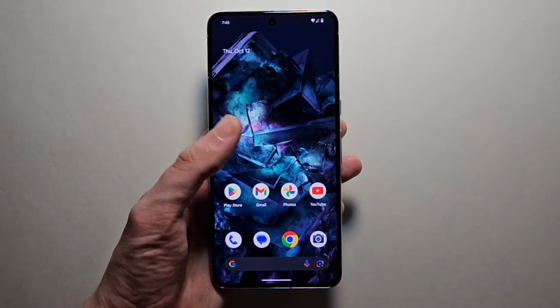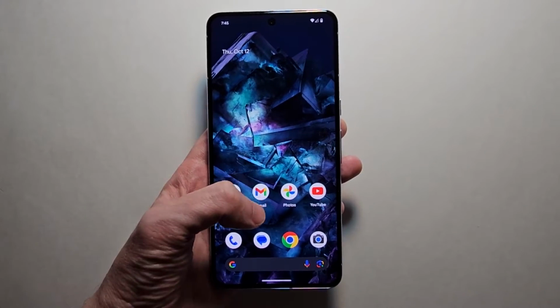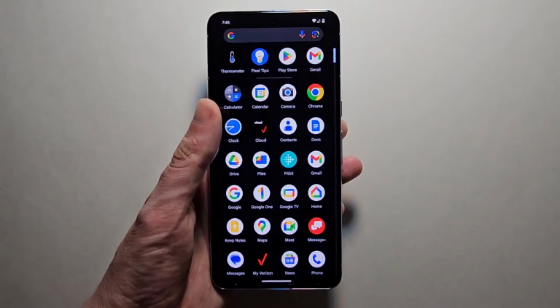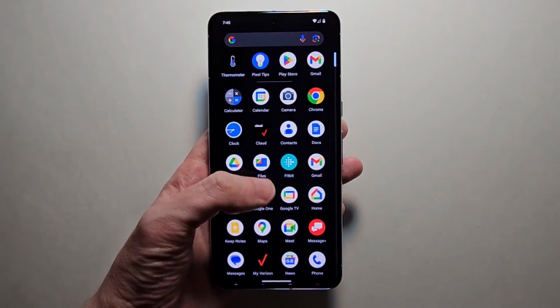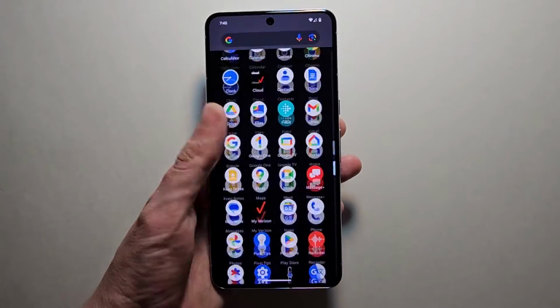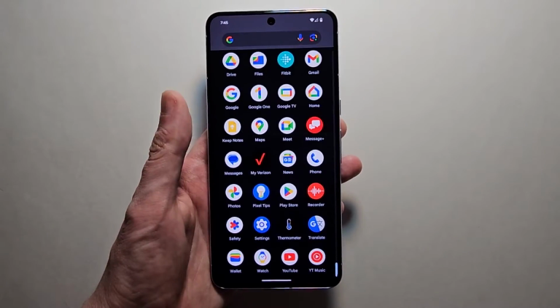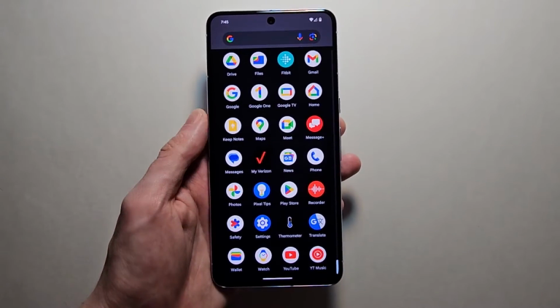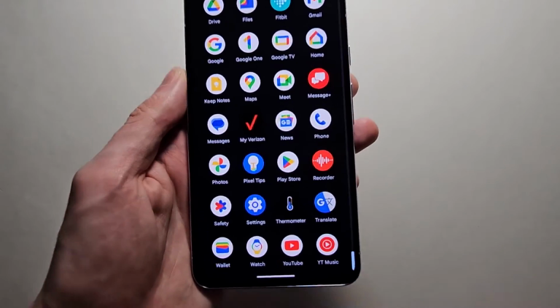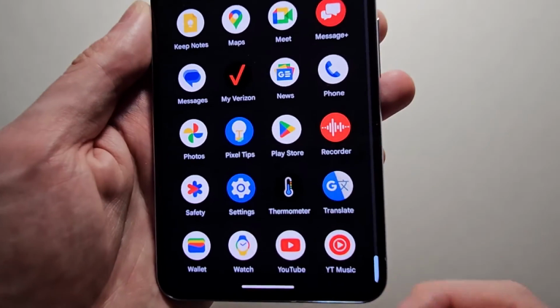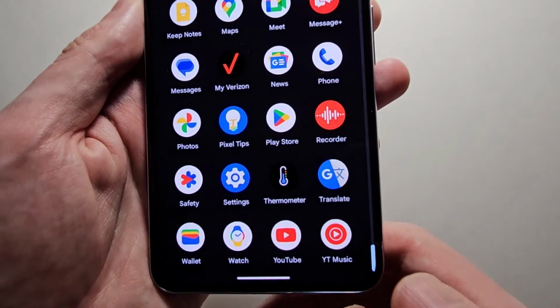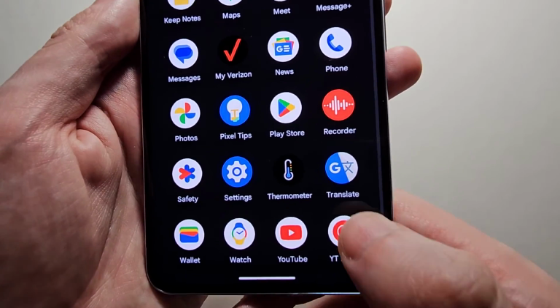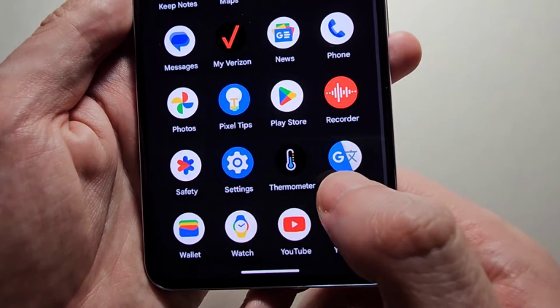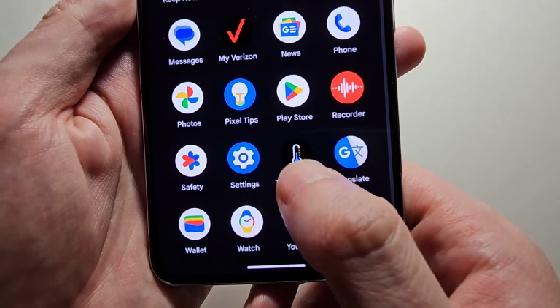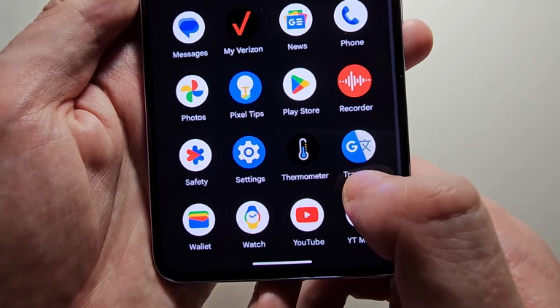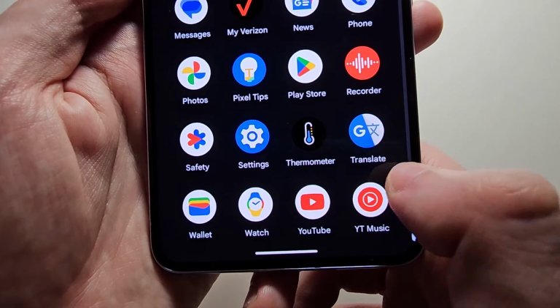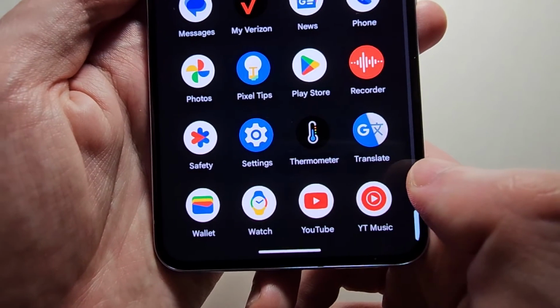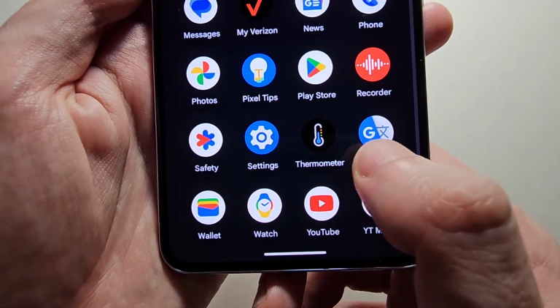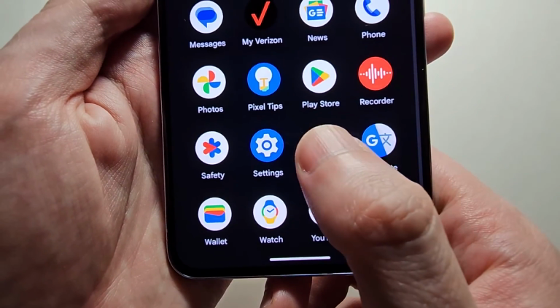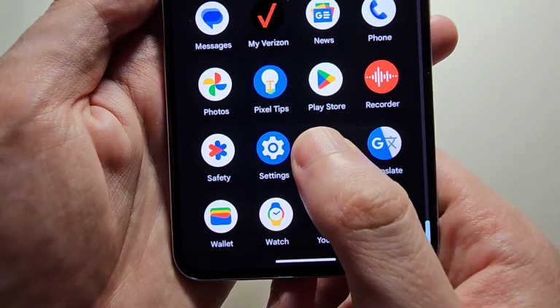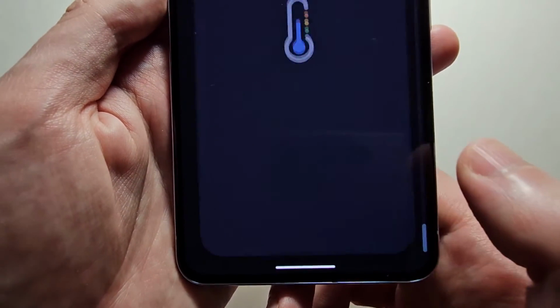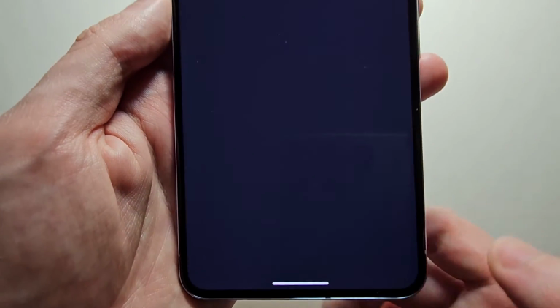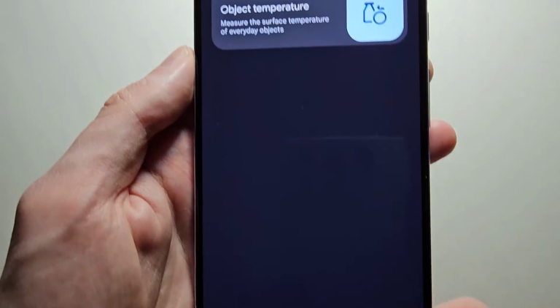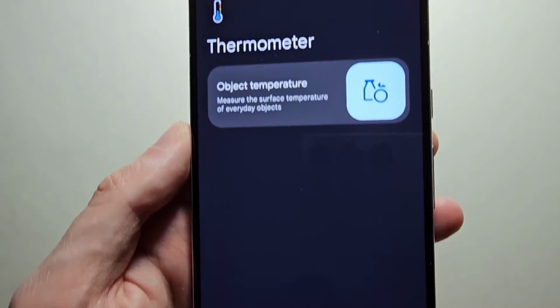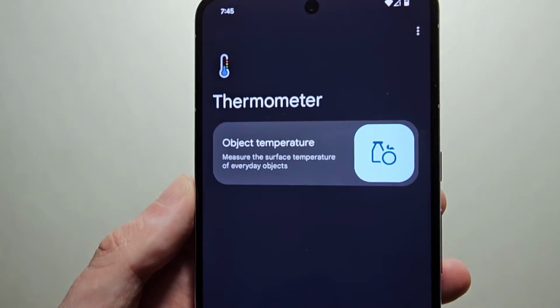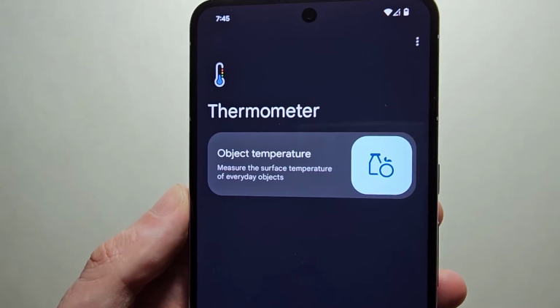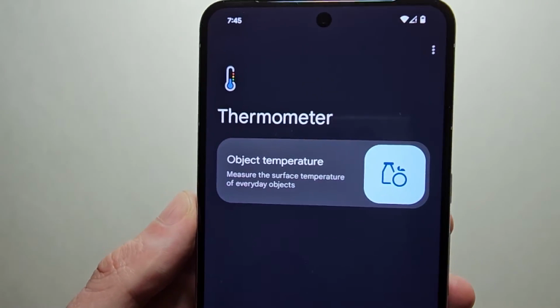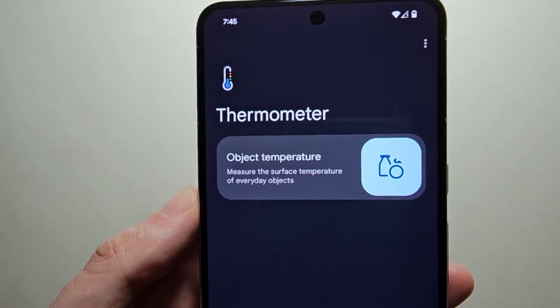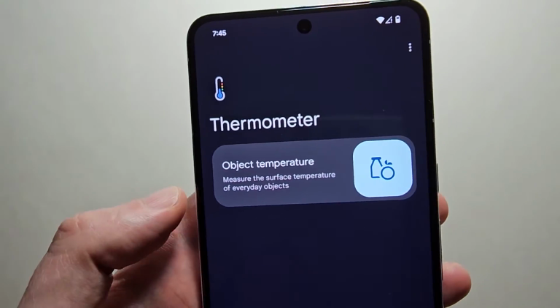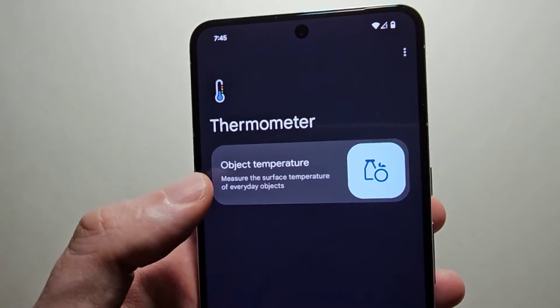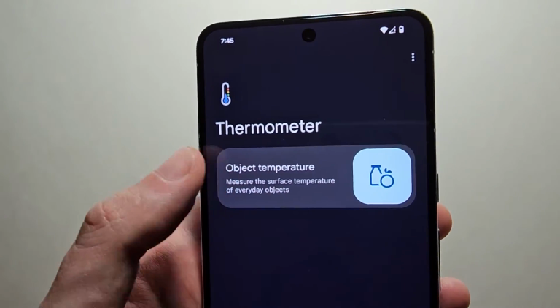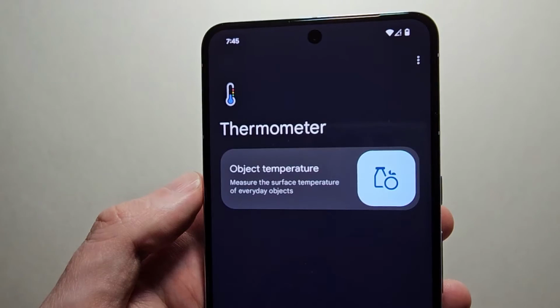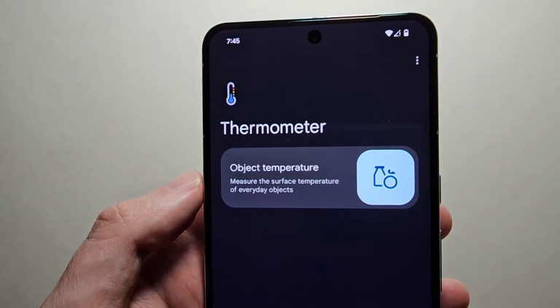Alright, so once it's downloaded, click on the thermometer app and press on Object Temperature.